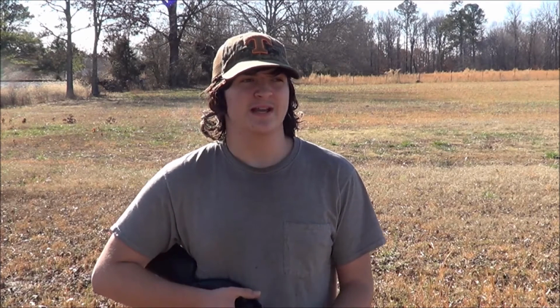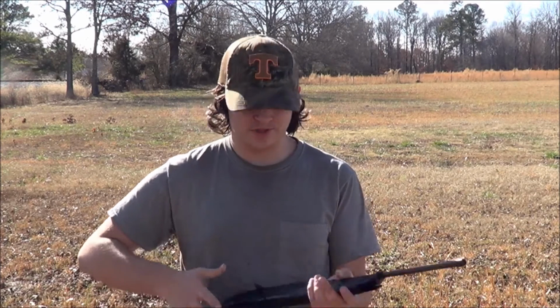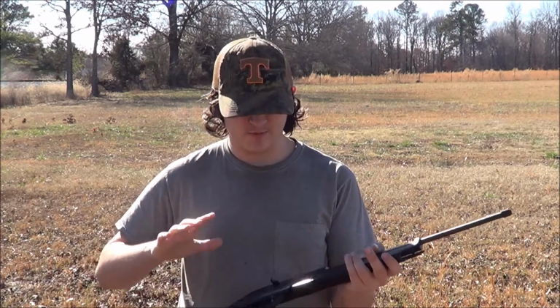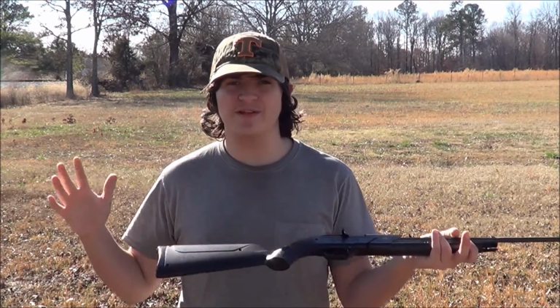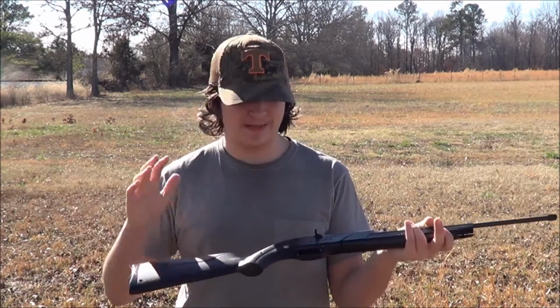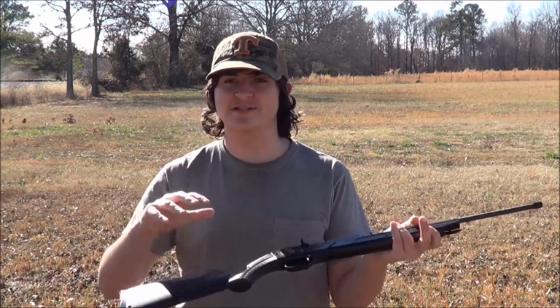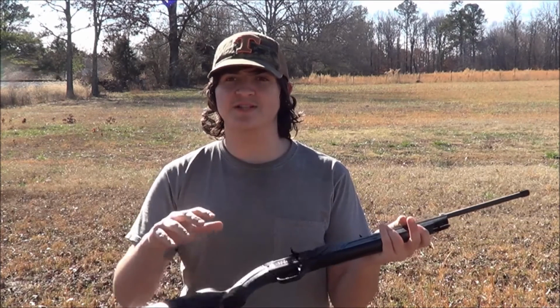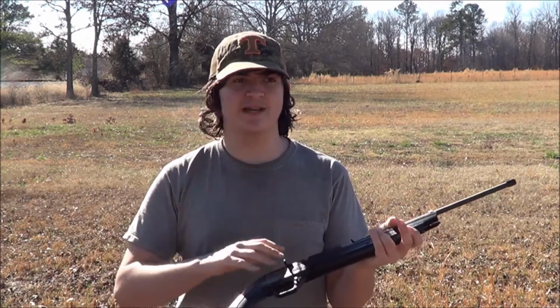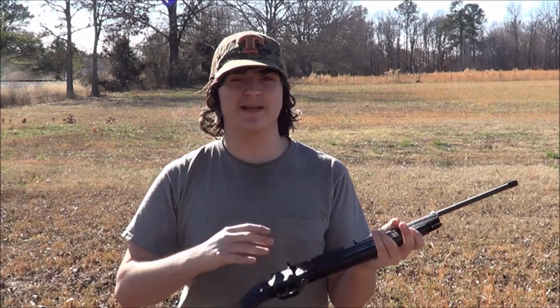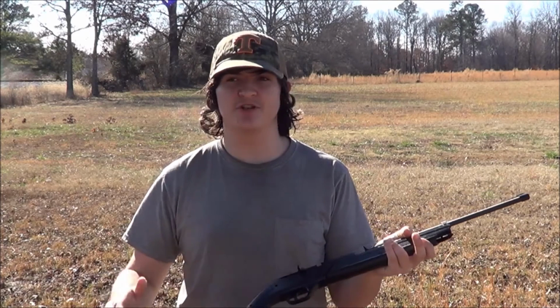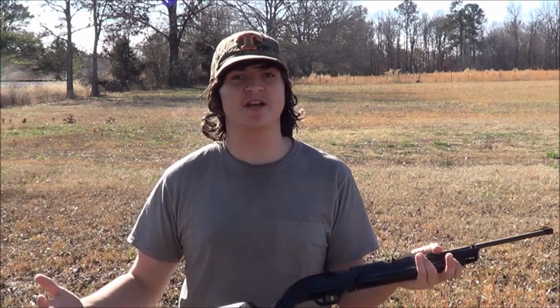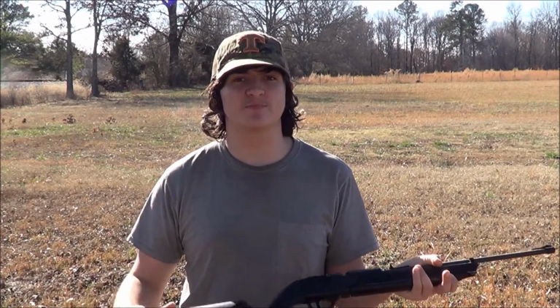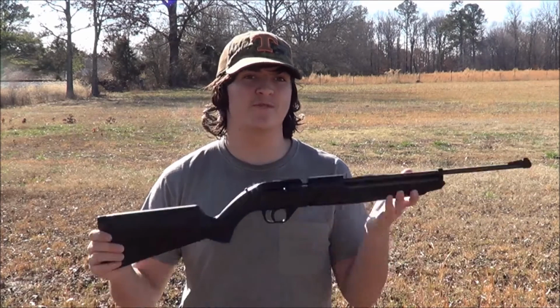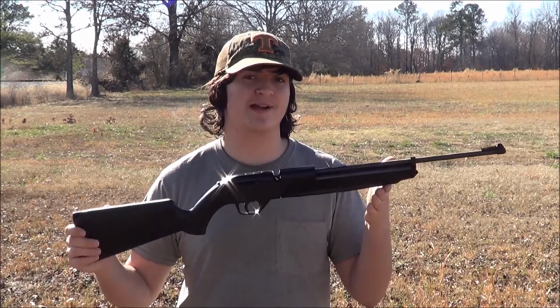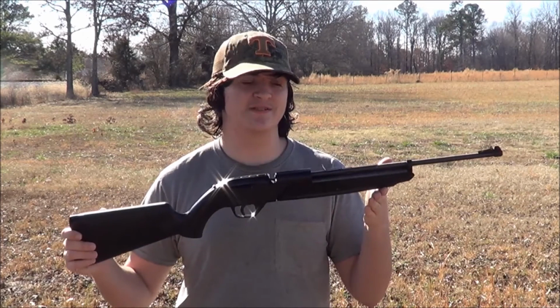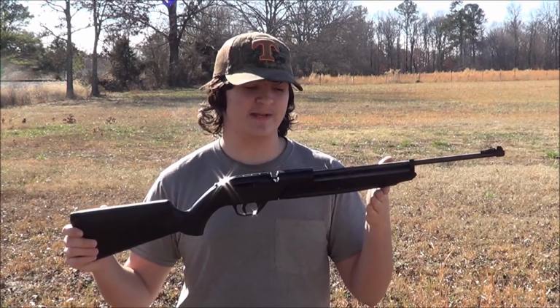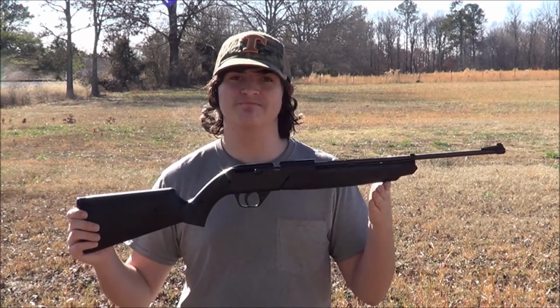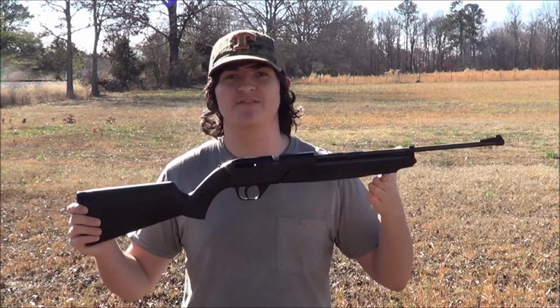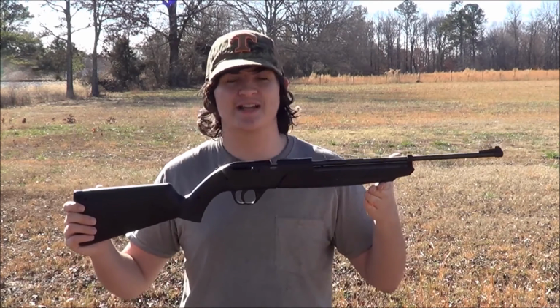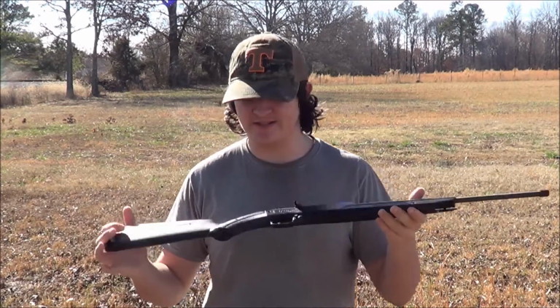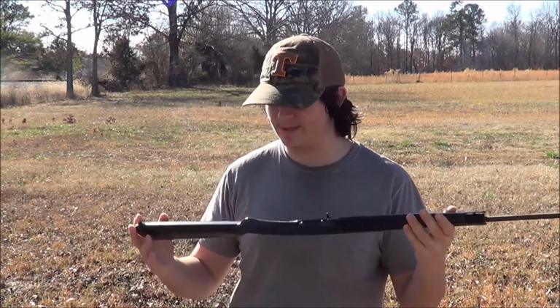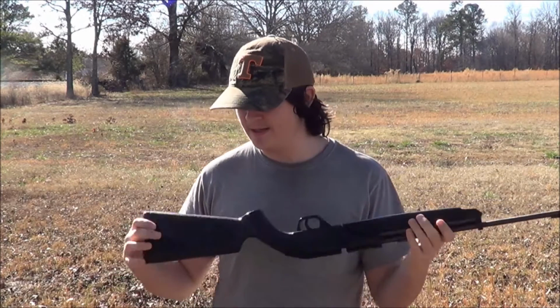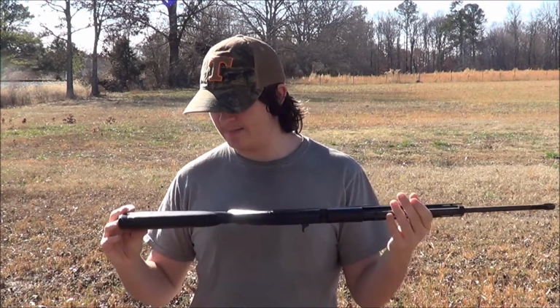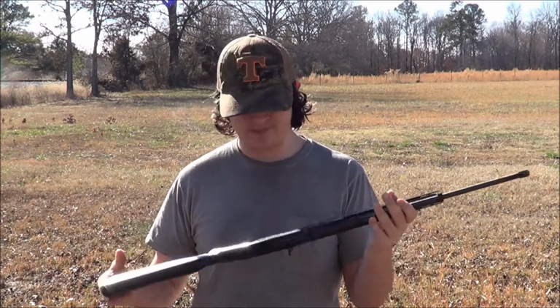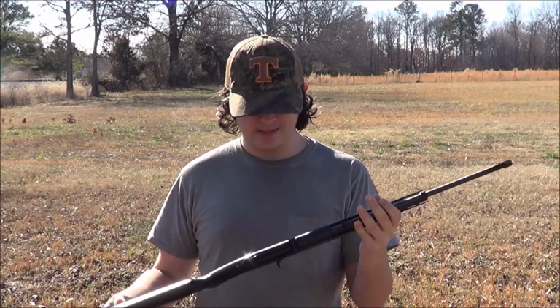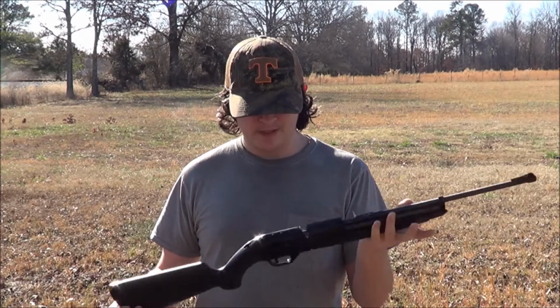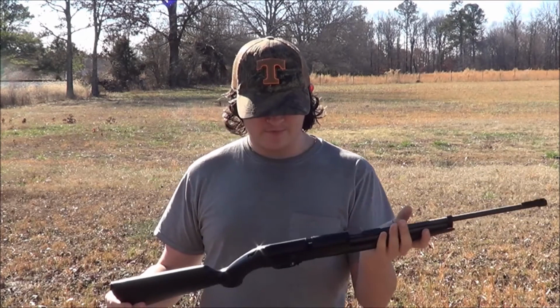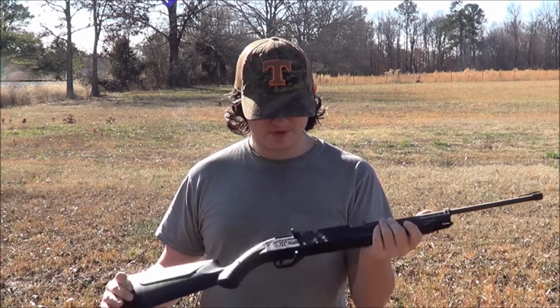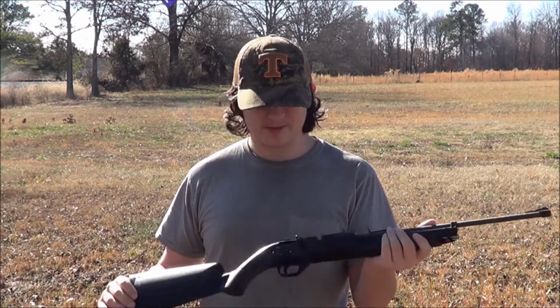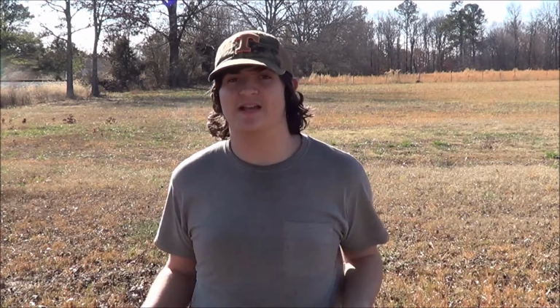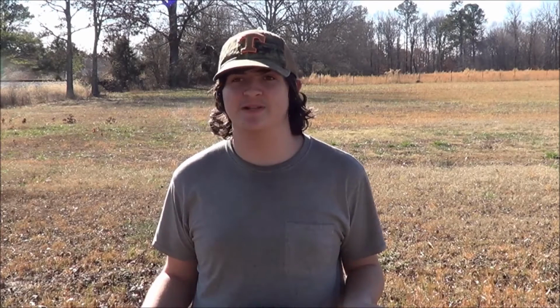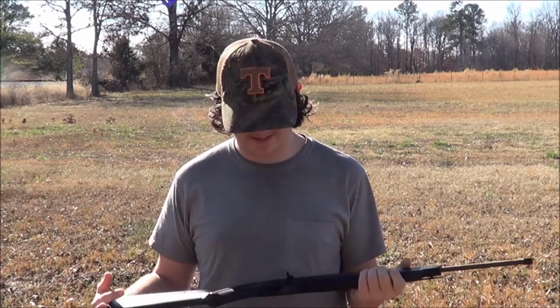I'm just going to show you — I mean, there are some things to it, but you could tell it almost feels brand new if I tried to sell it to somebody. But I love this thing. I couldn't sell it to anybody. For the most part, it's pretty nice.